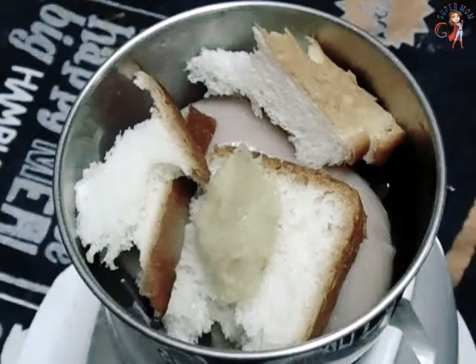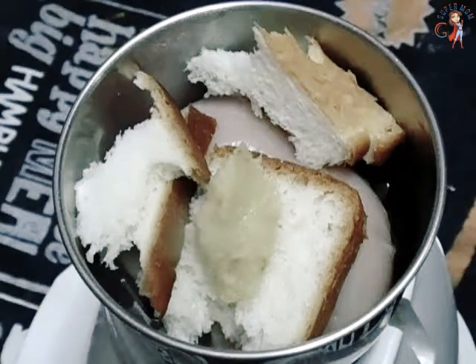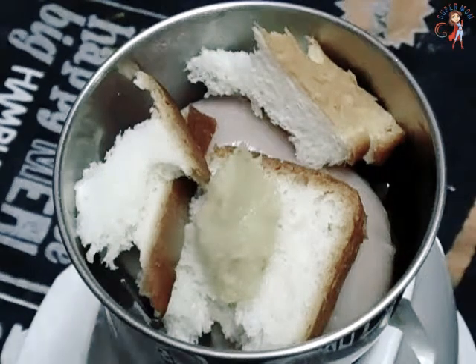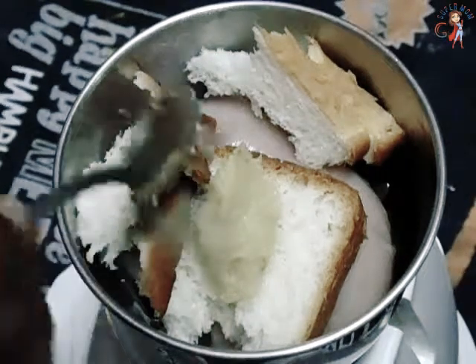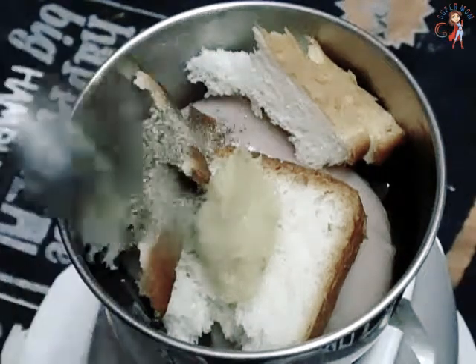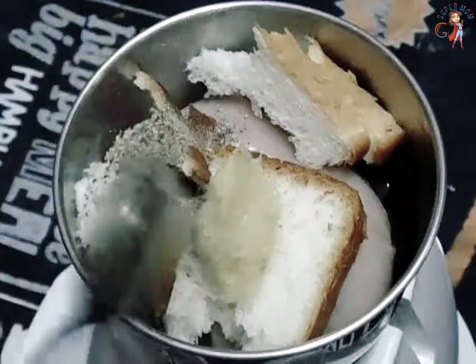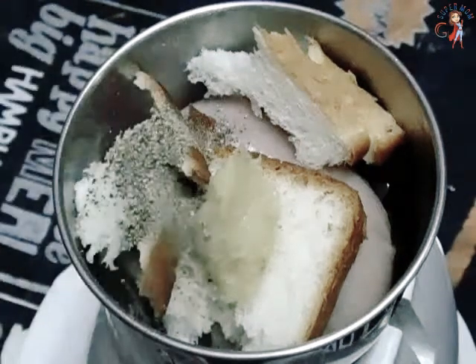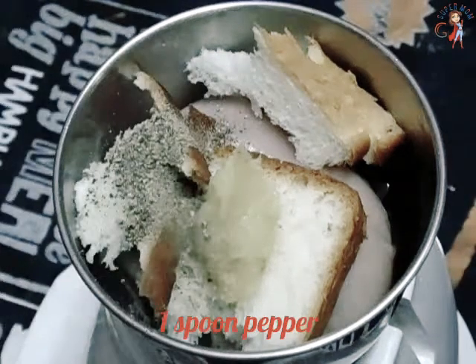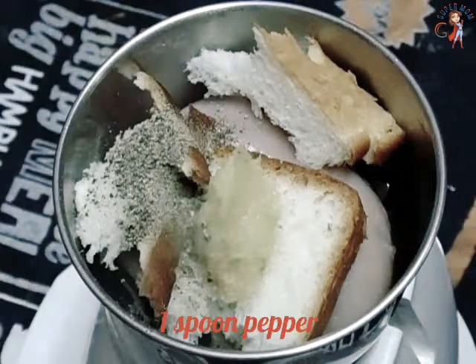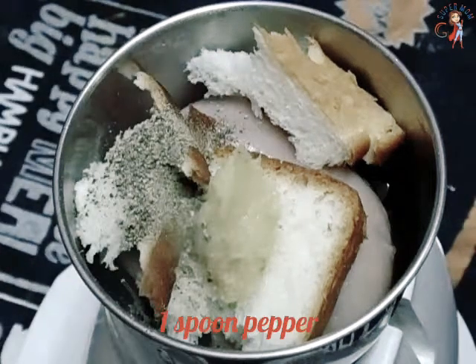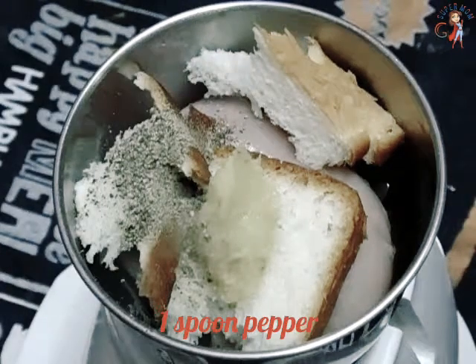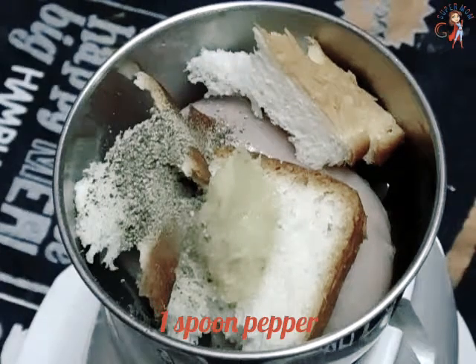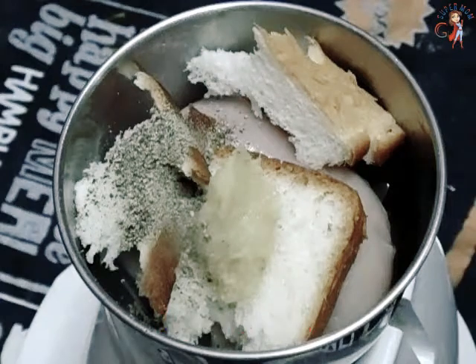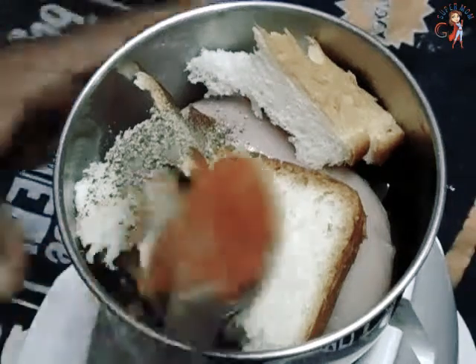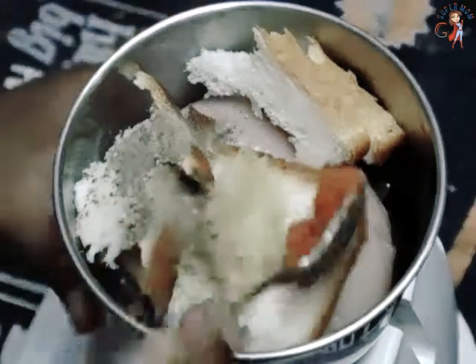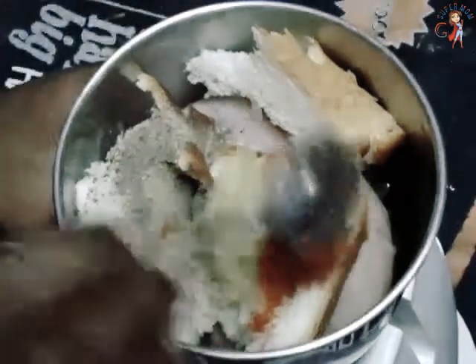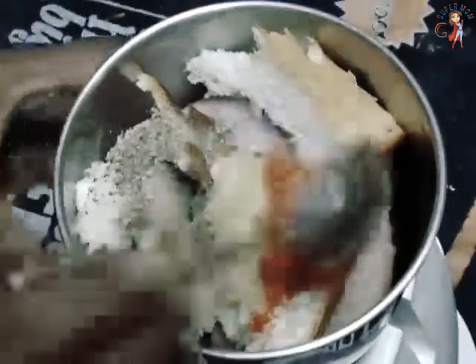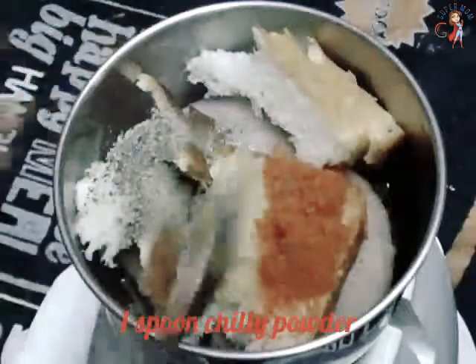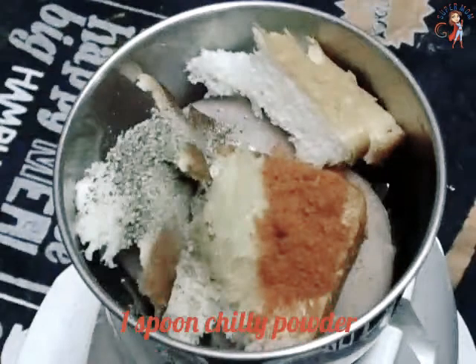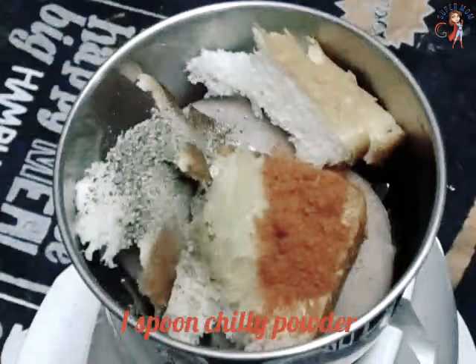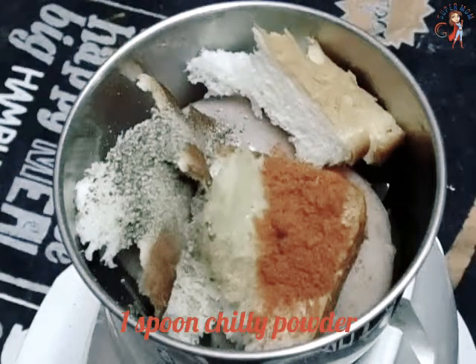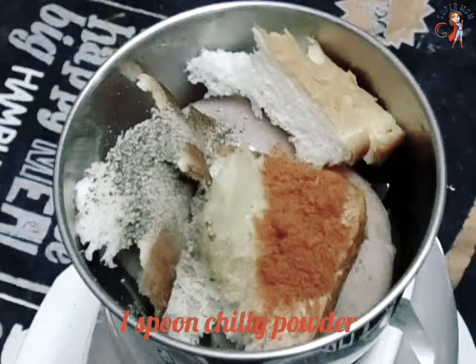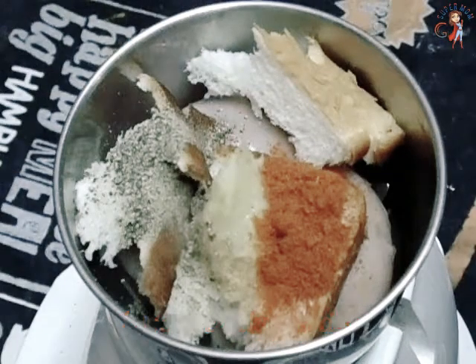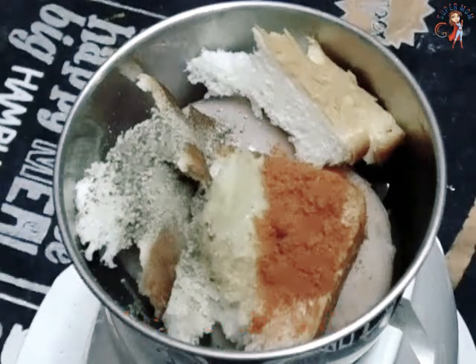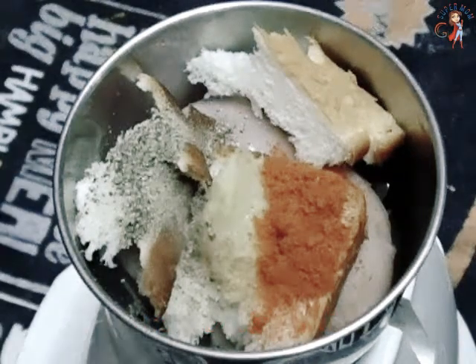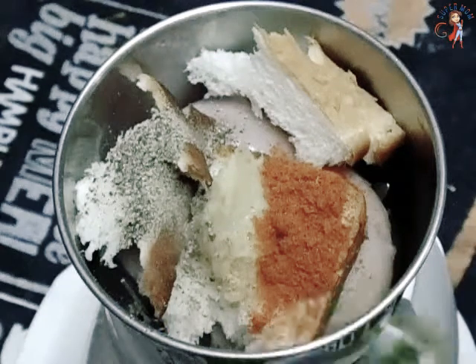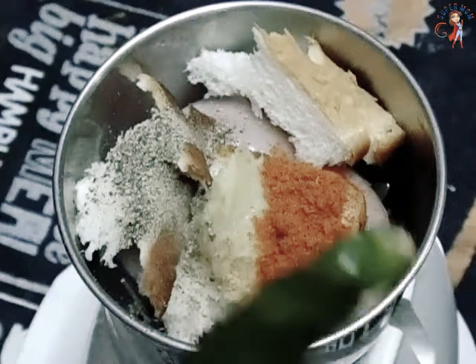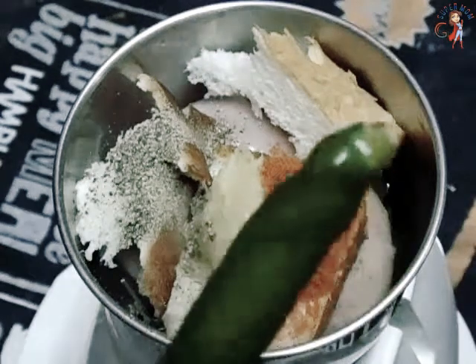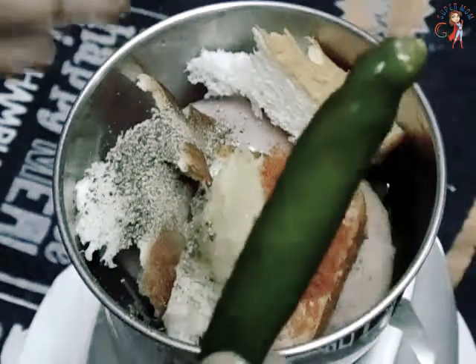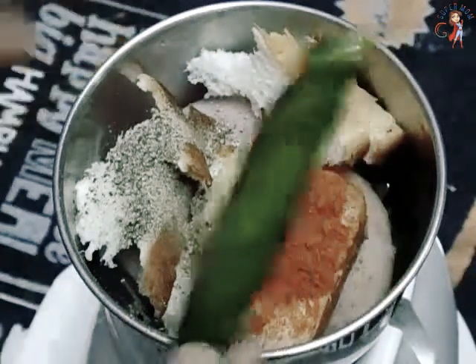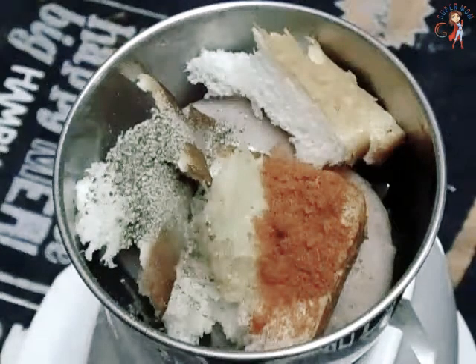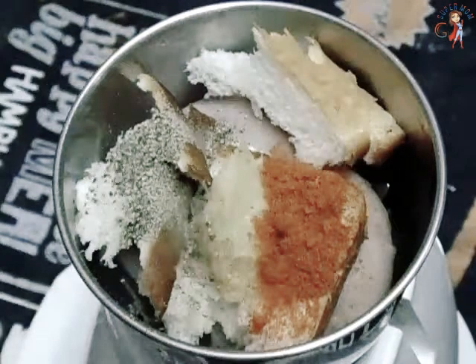Add a pepper. Add chili powder. Add a little chicken. Pour the milk. Now we will add some chicken sauce. Mix the milk.